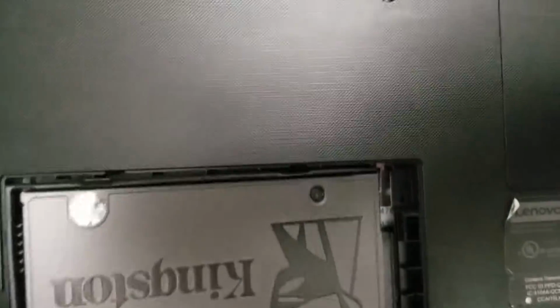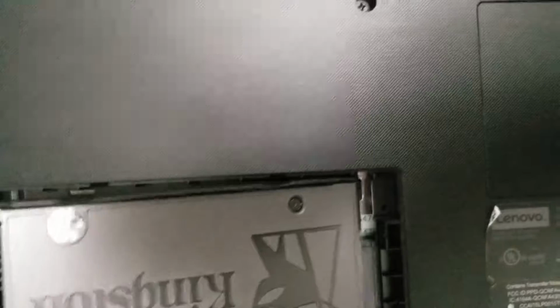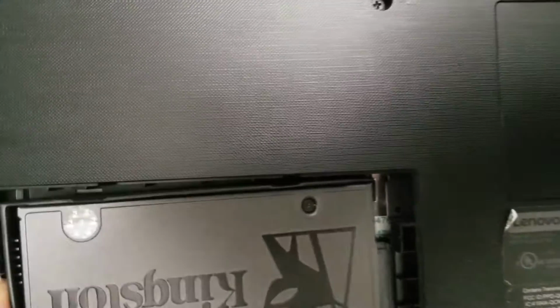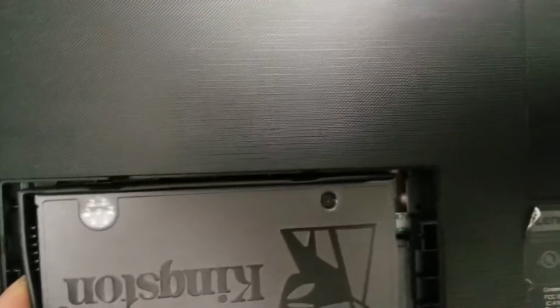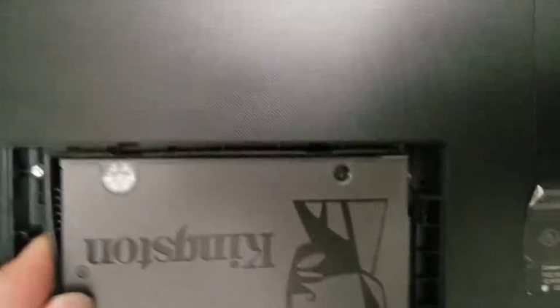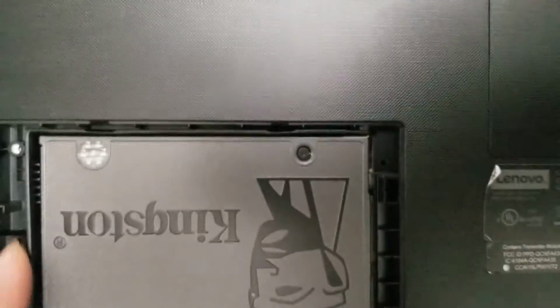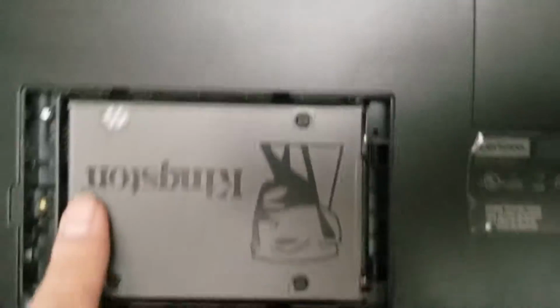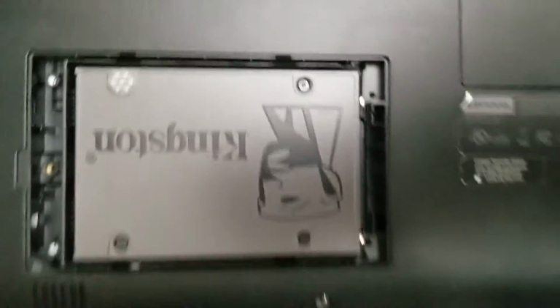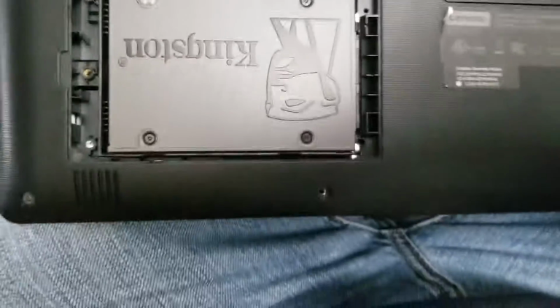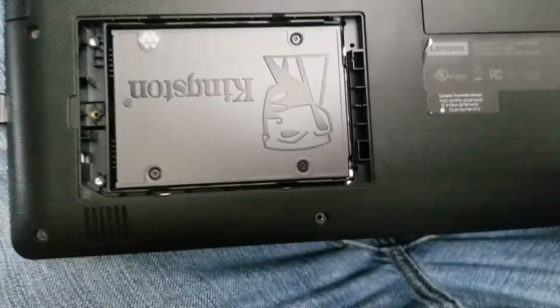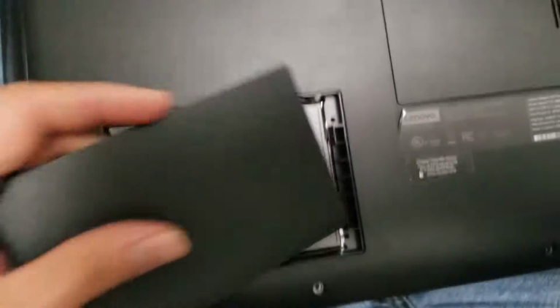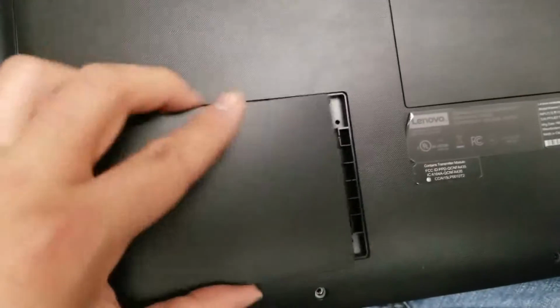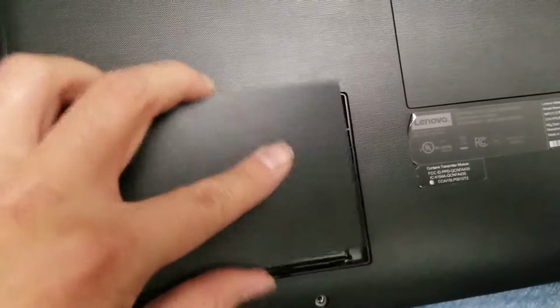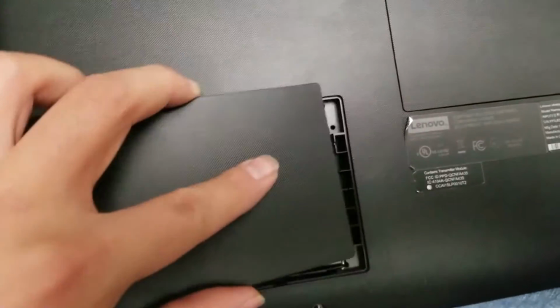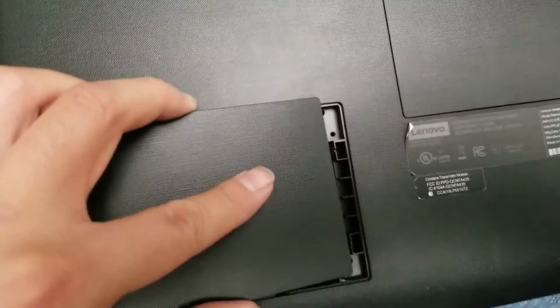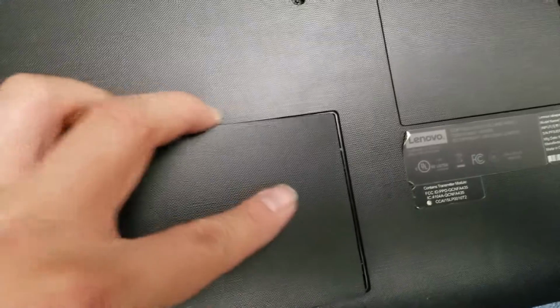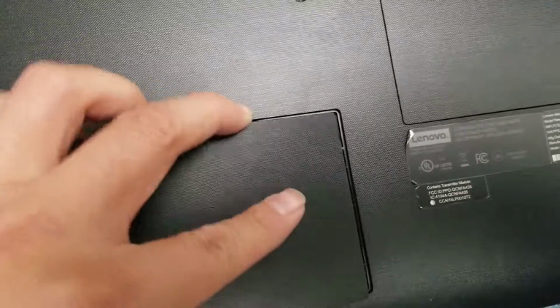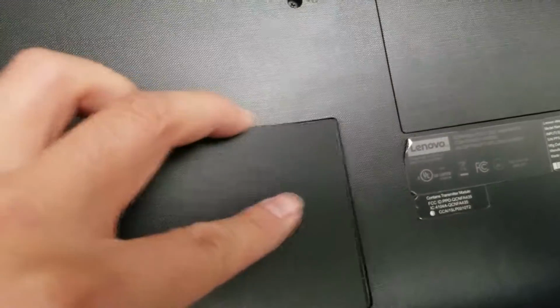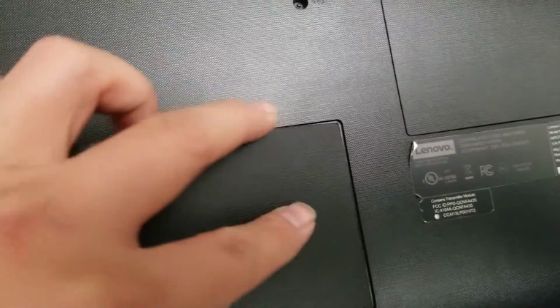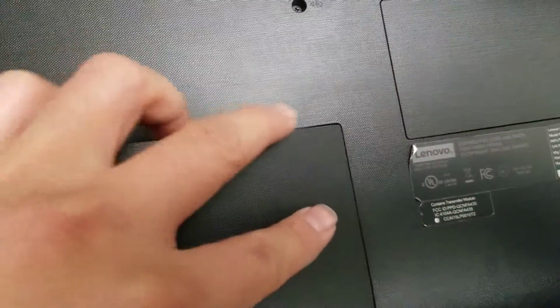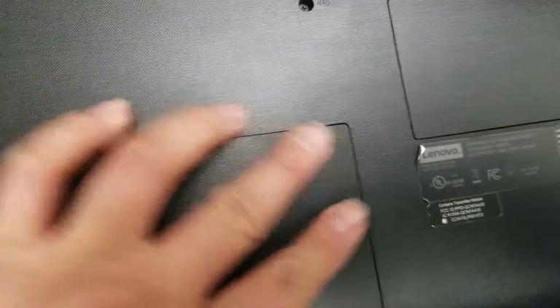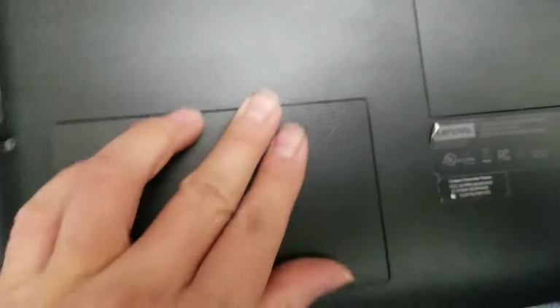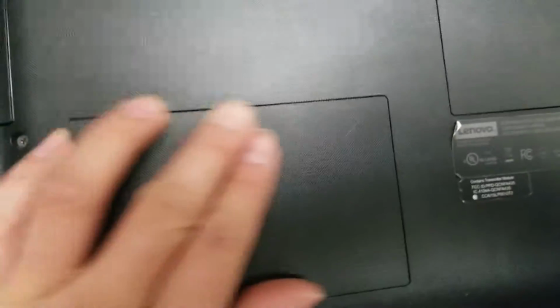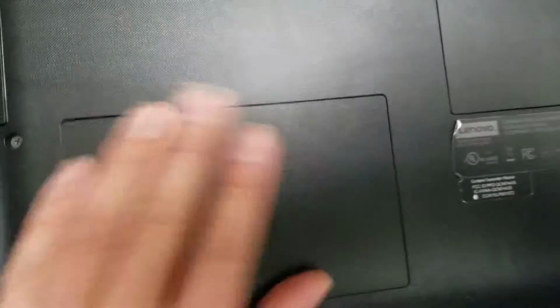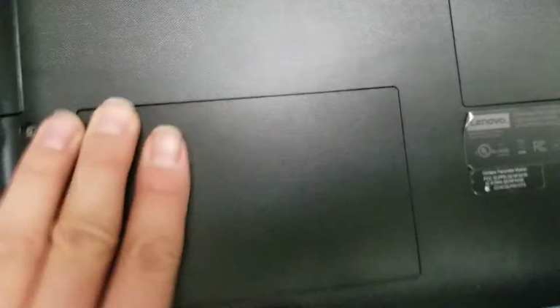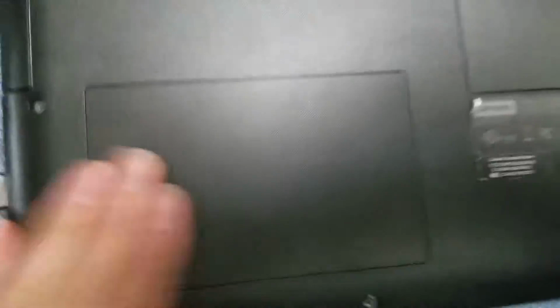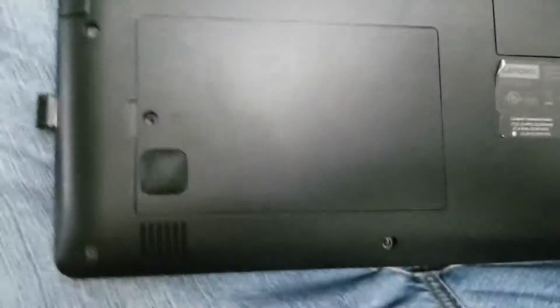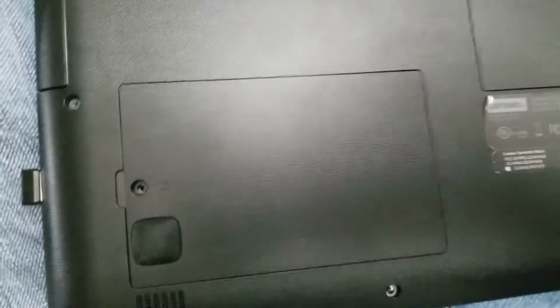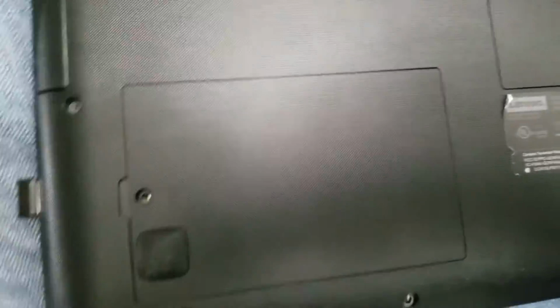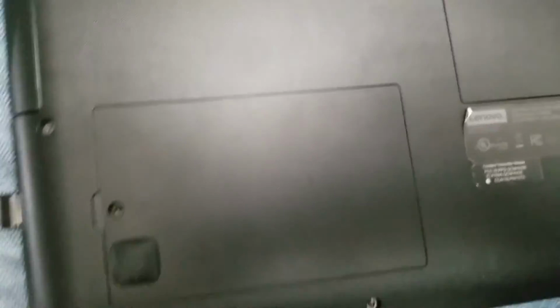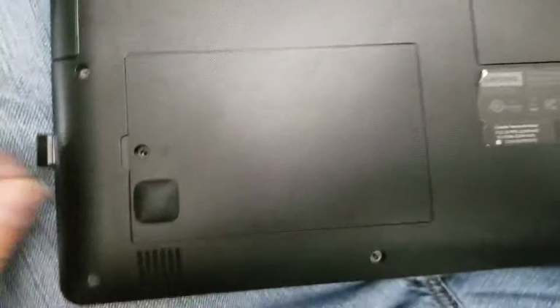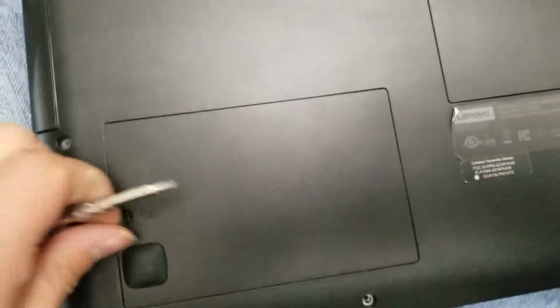Make sure it lines up. Push it back in, put it down. Put the cover back on just like that, and put the screw in place.